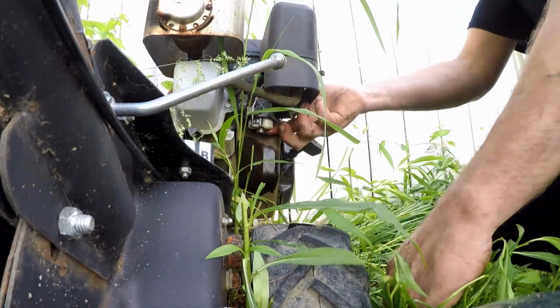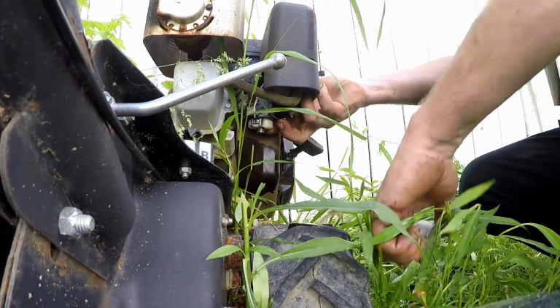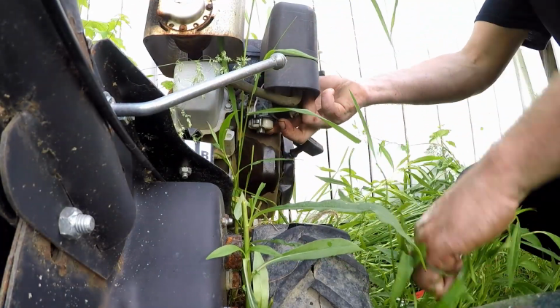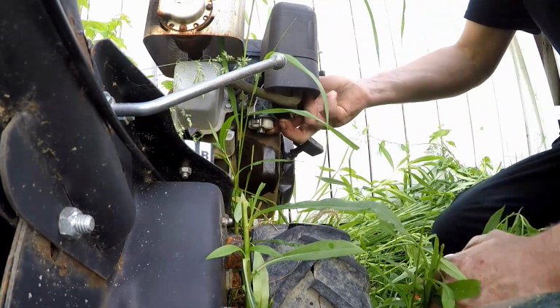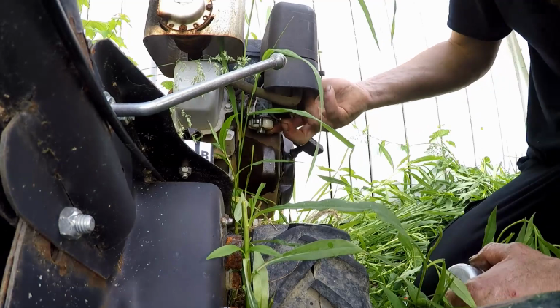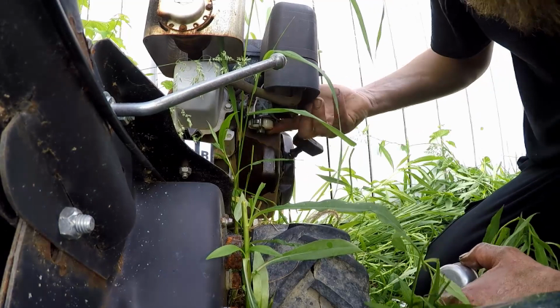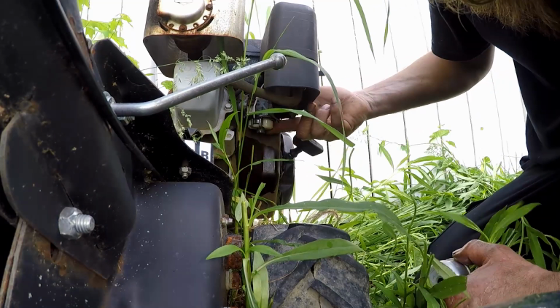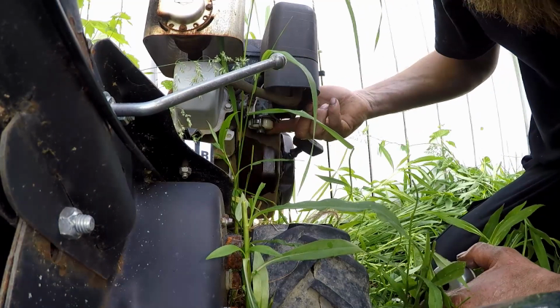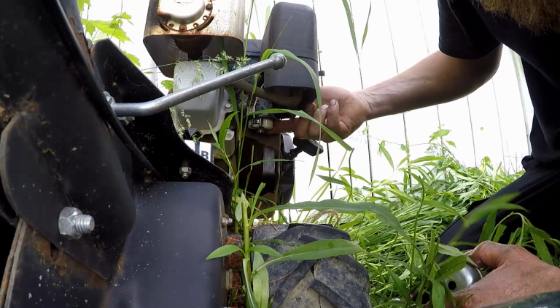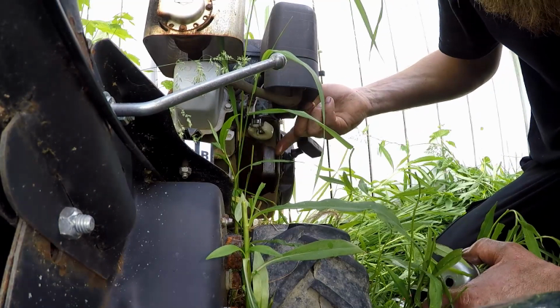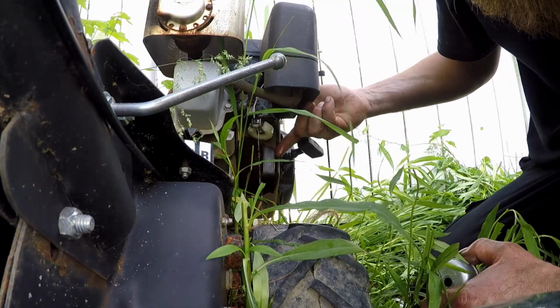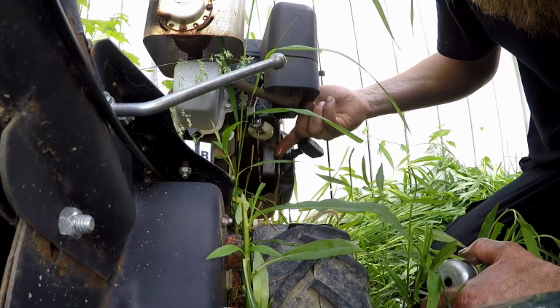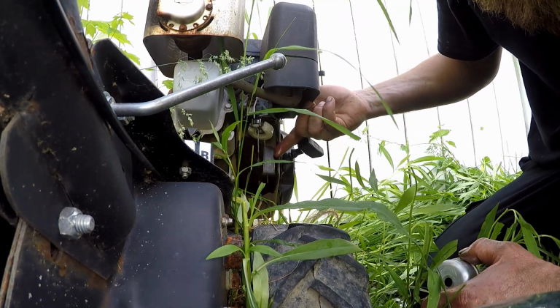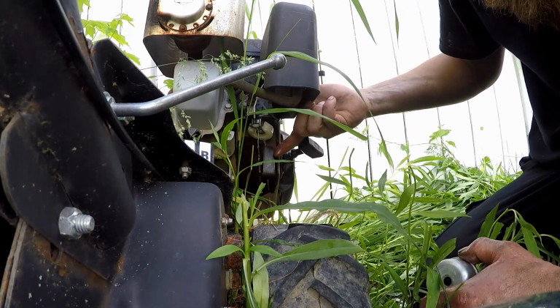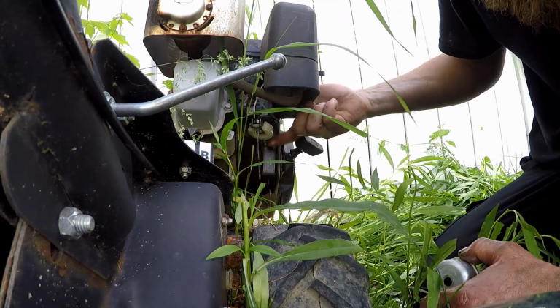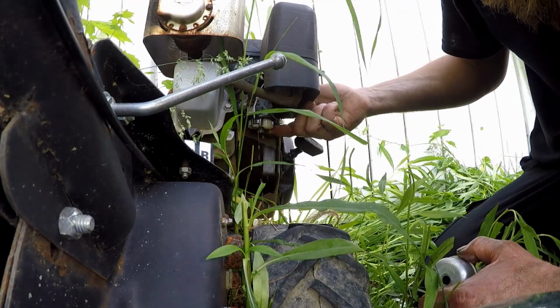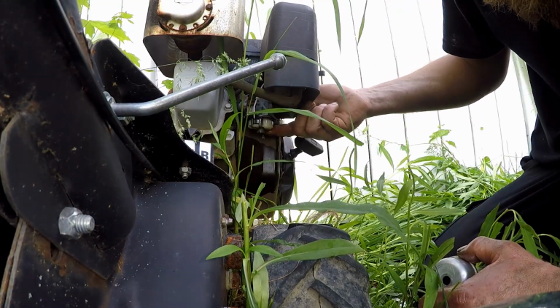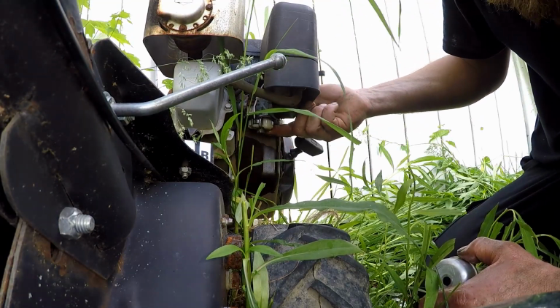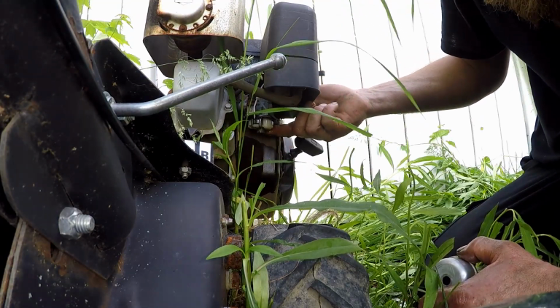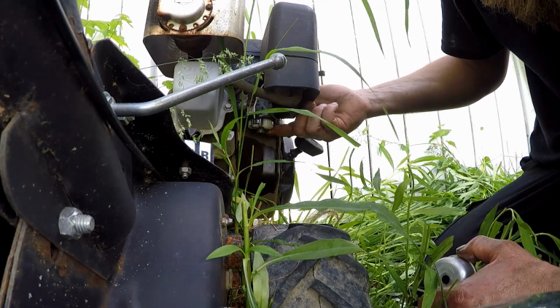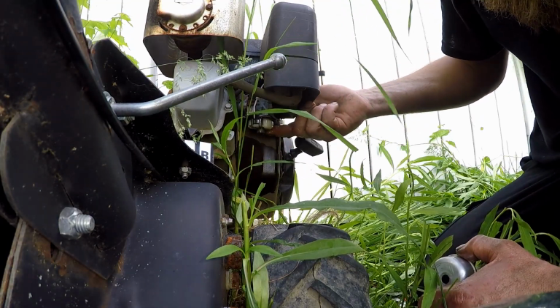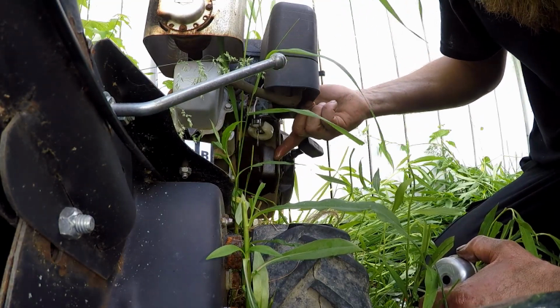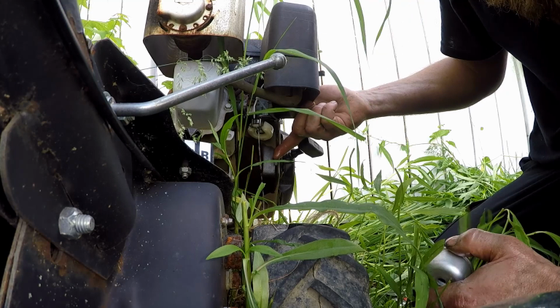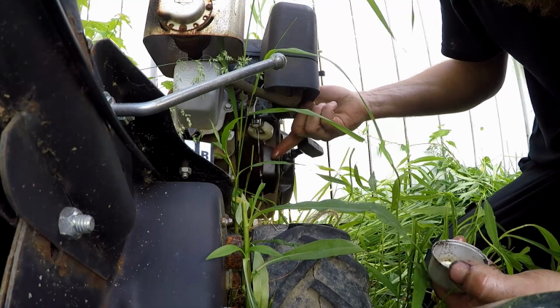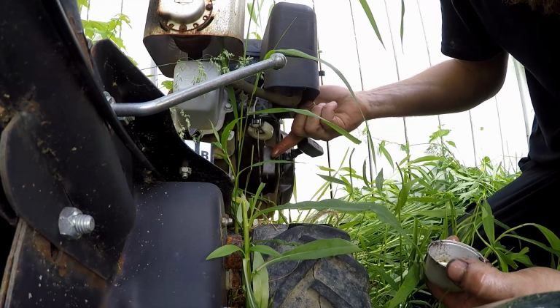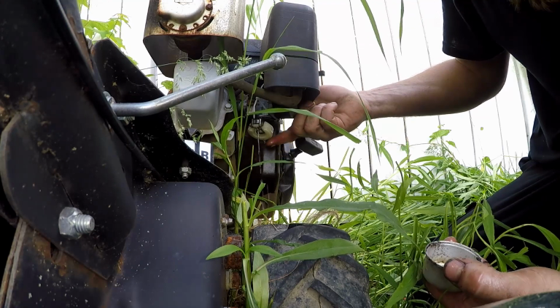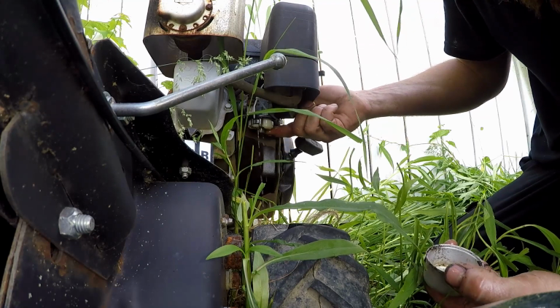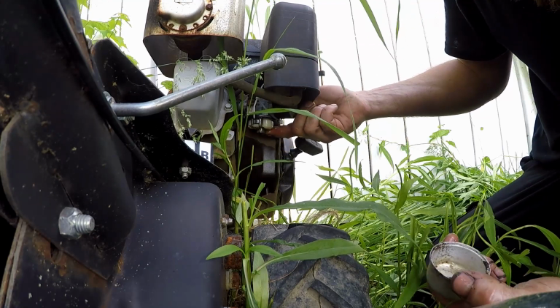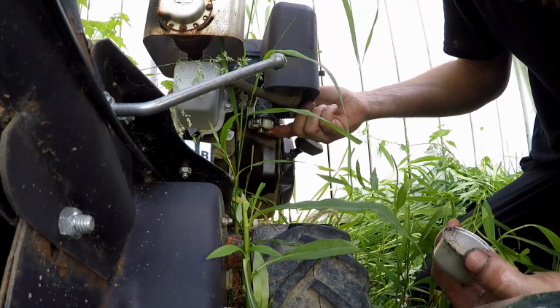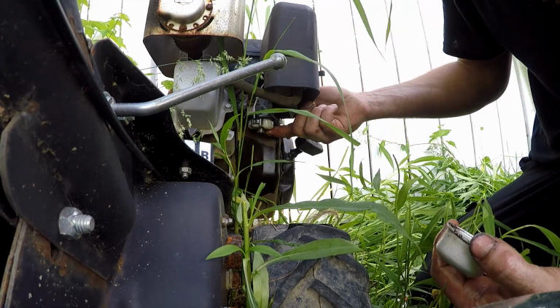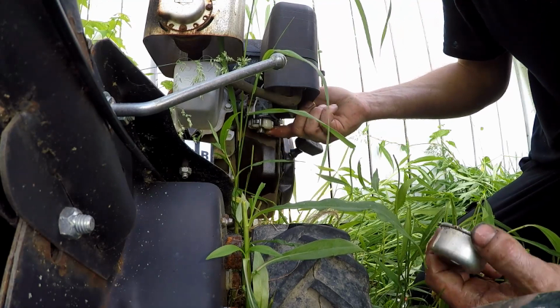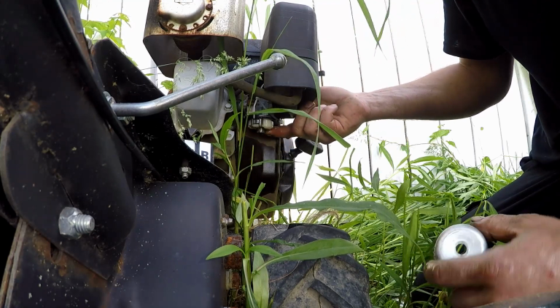Alright, if you want the fuel to stop running, then start running — stop running, start running. Oh, that's good.